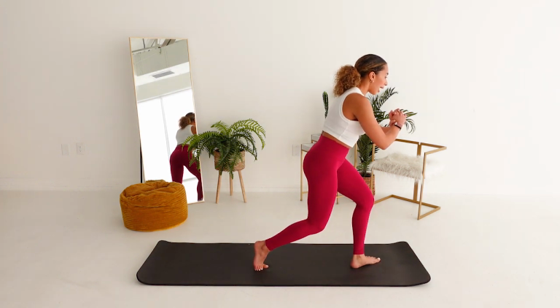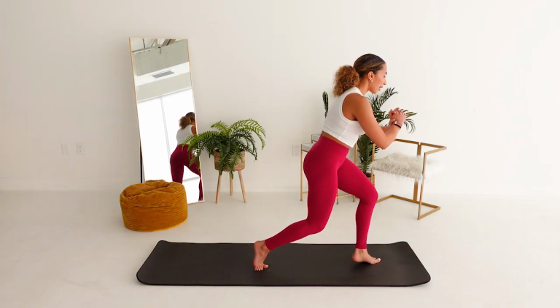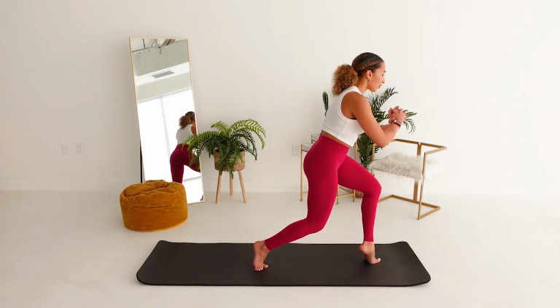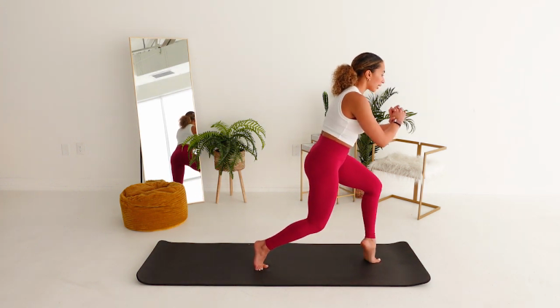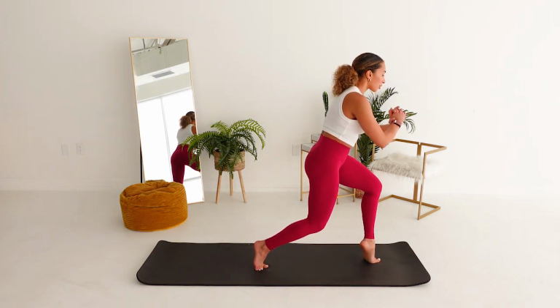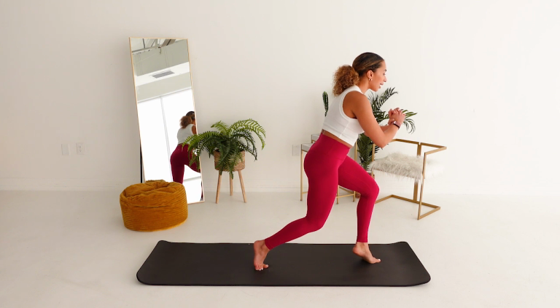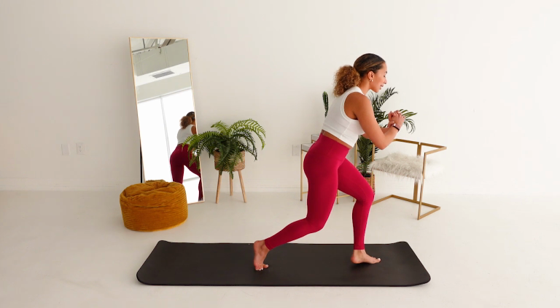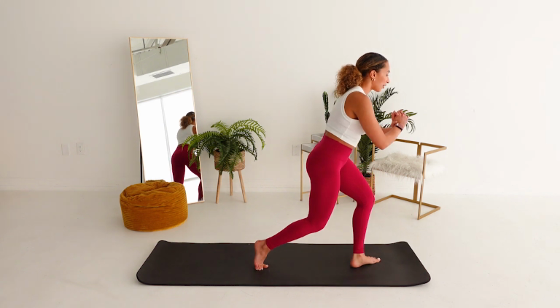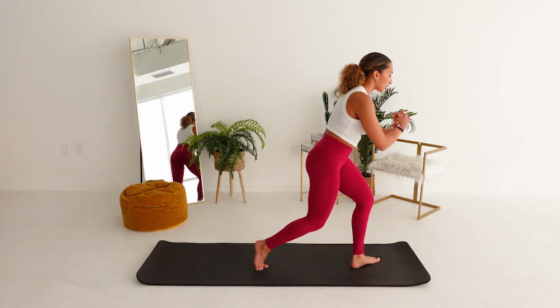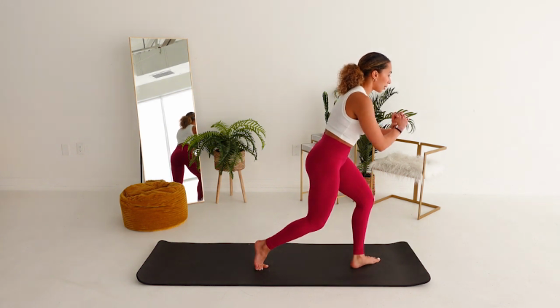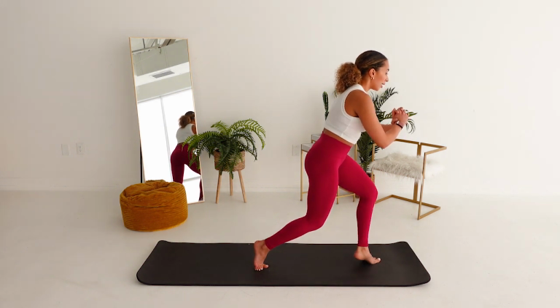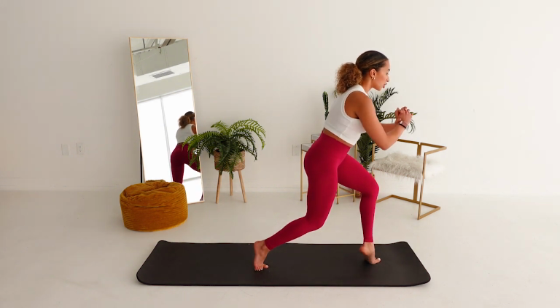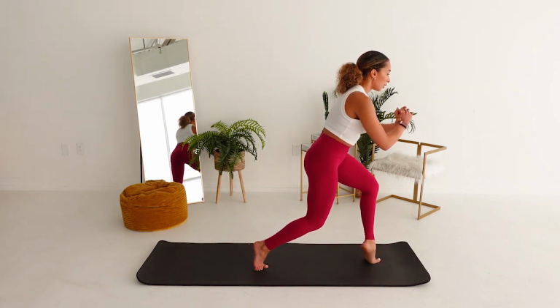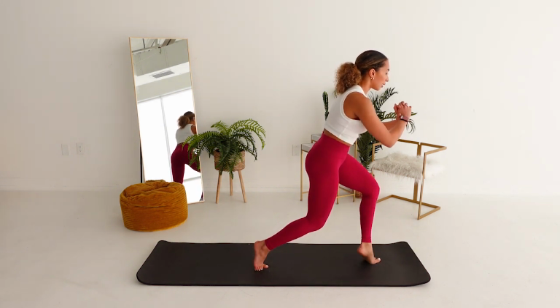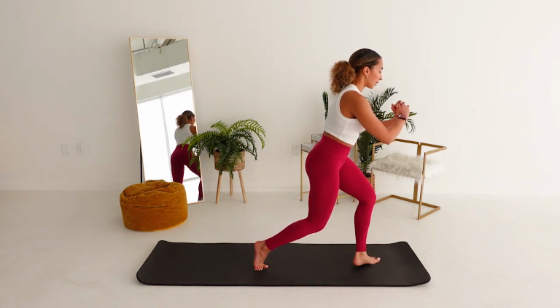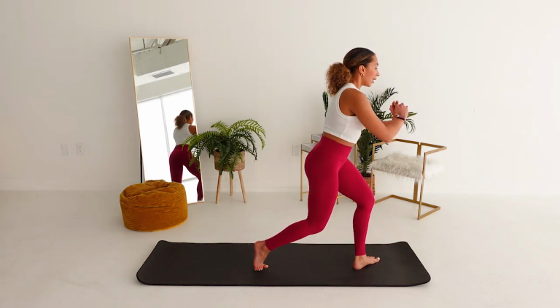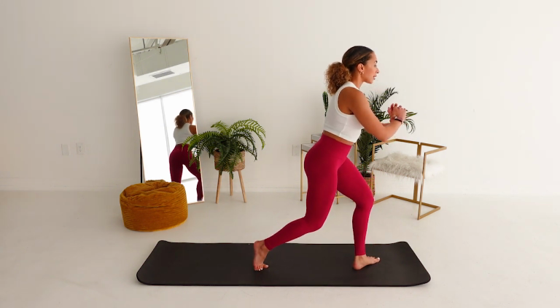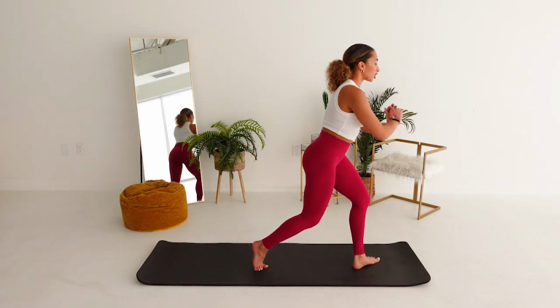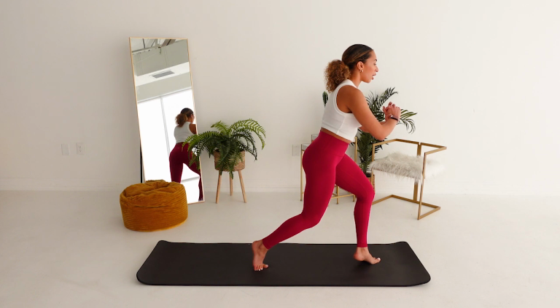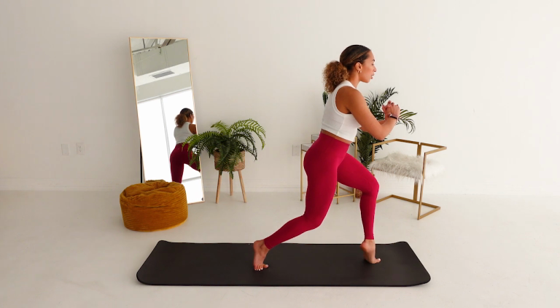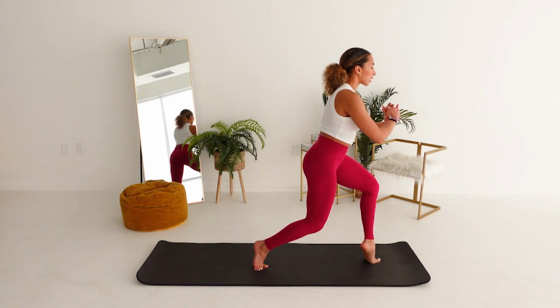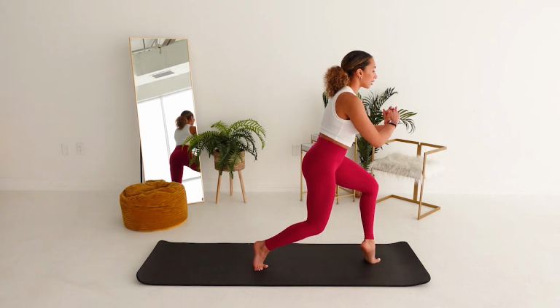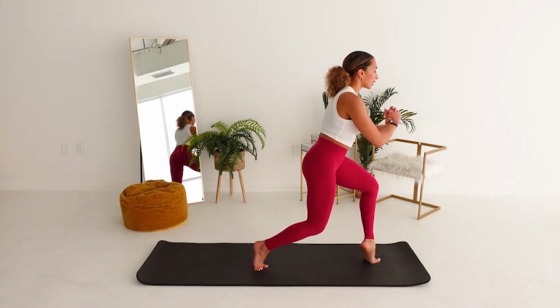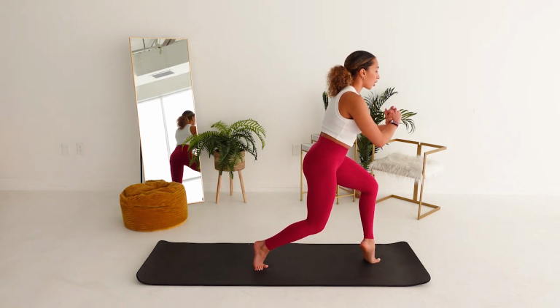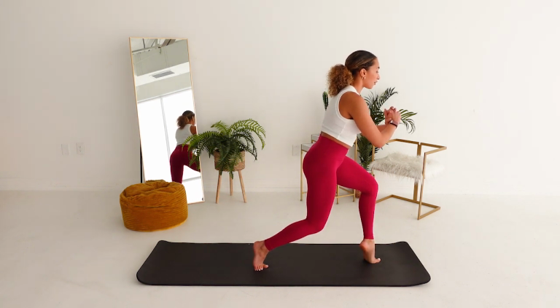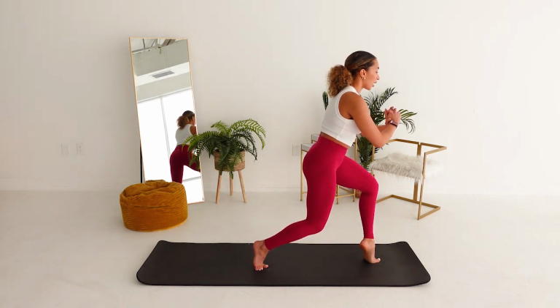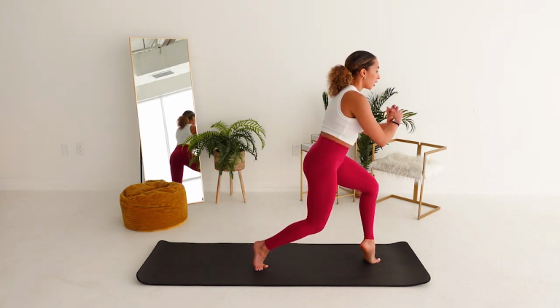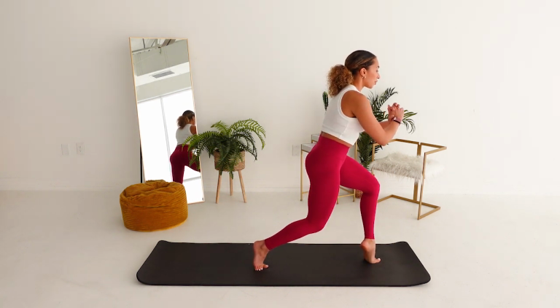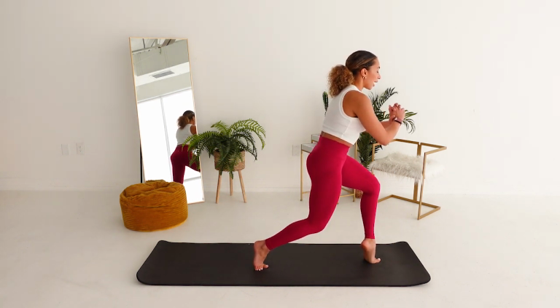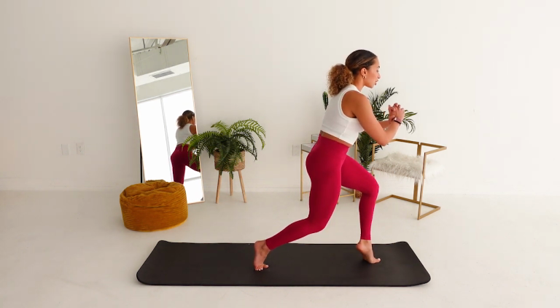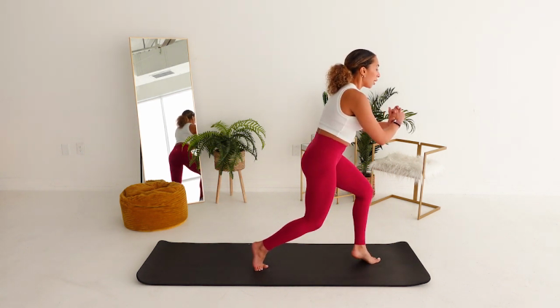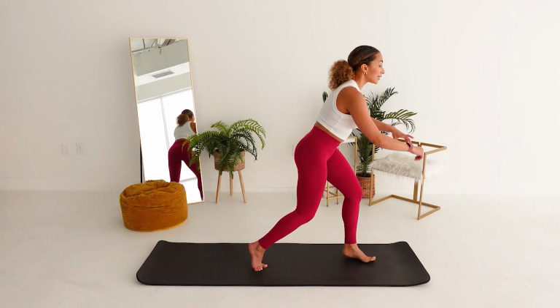High relevé front heel. Three. Make it tiny if you need to. Two. Last one. Just hold. Can you get a little bit deeper? Hold it. Four, three, two. Put it down.